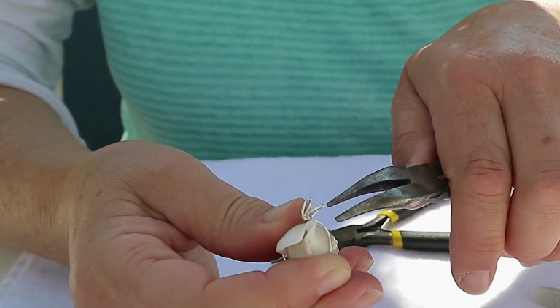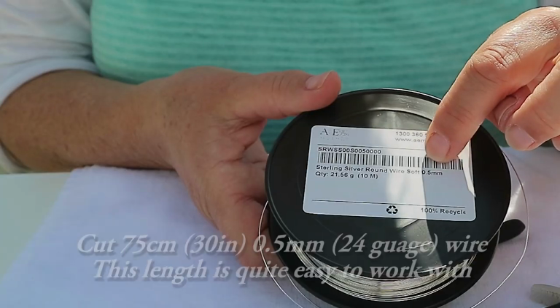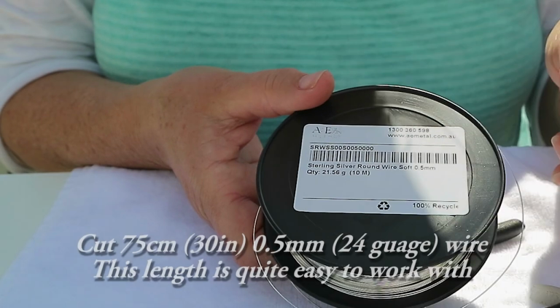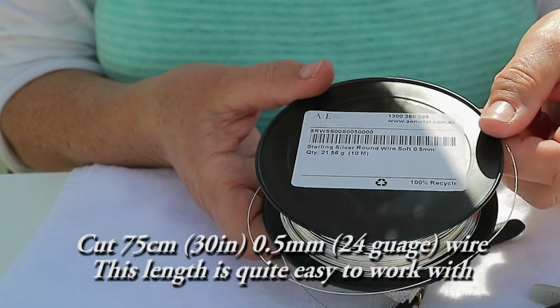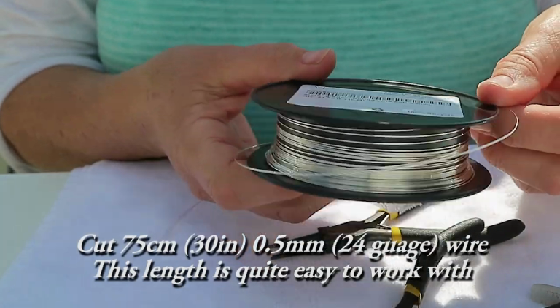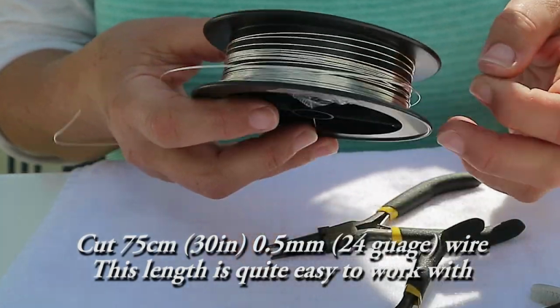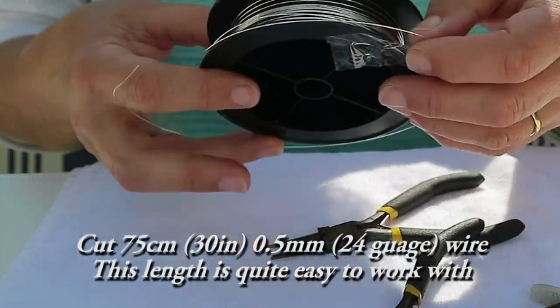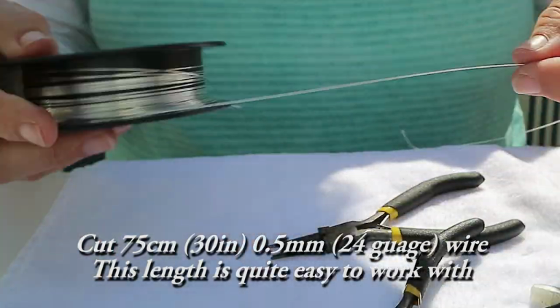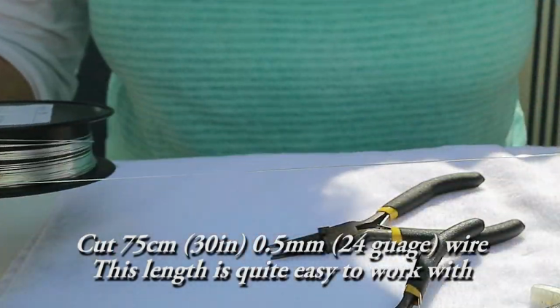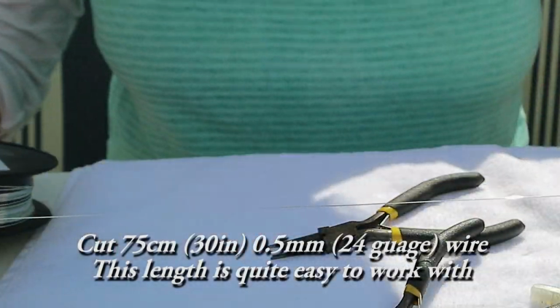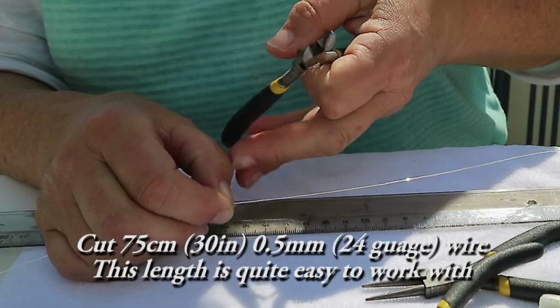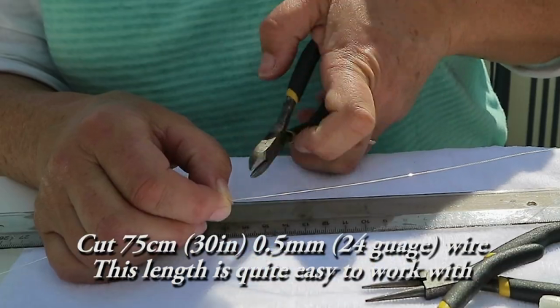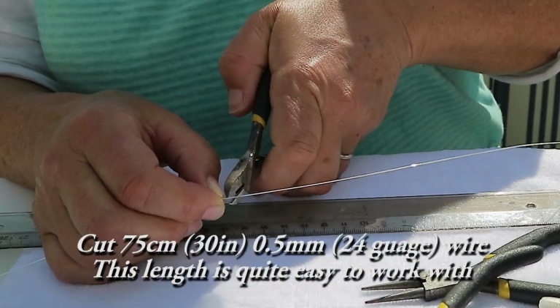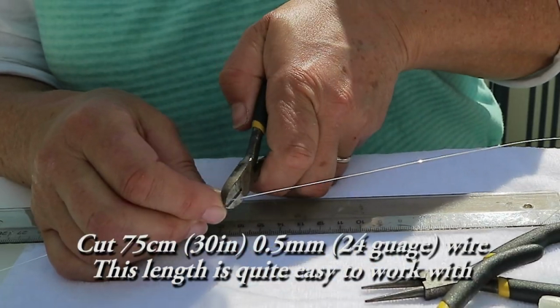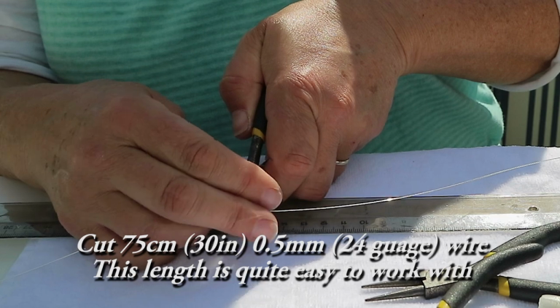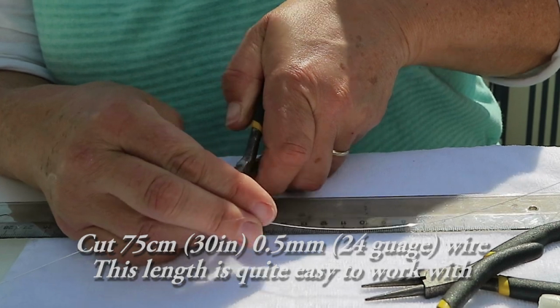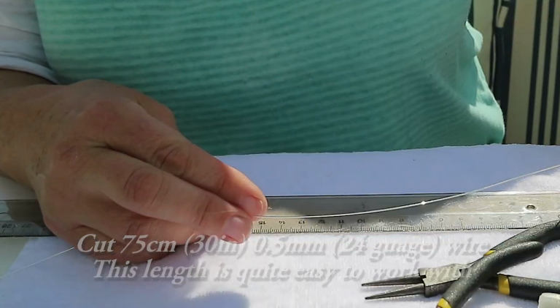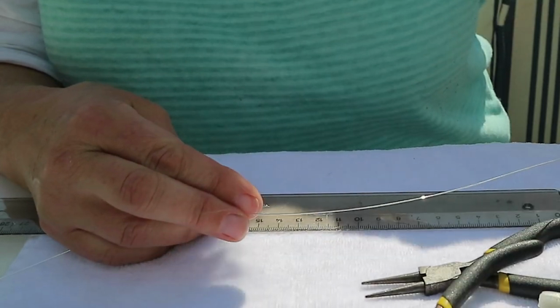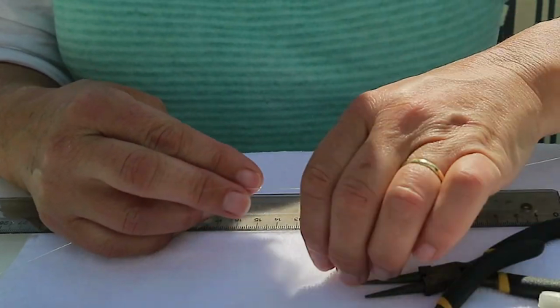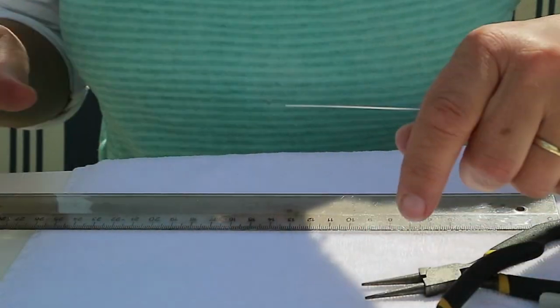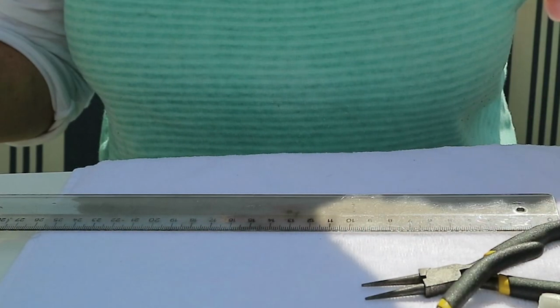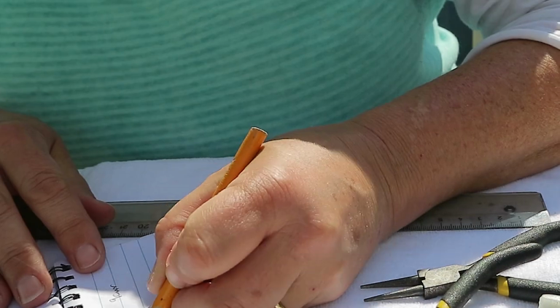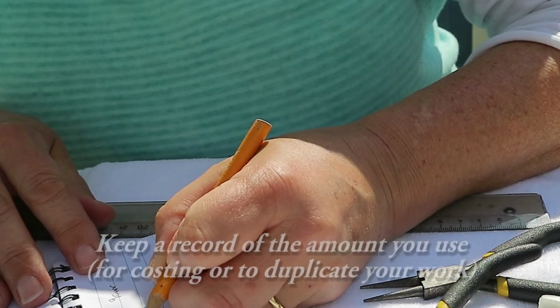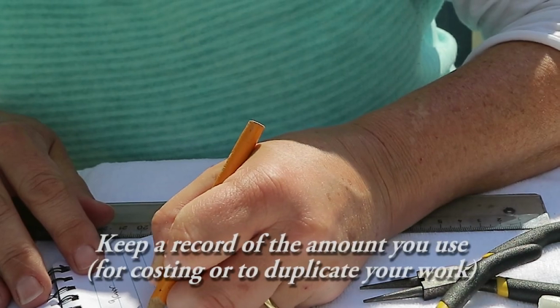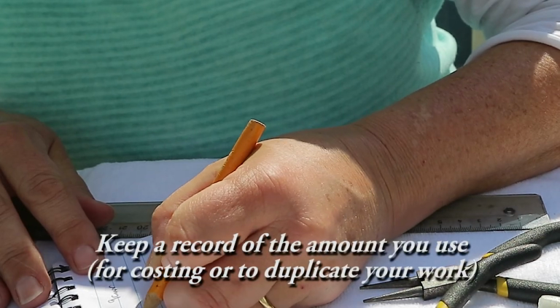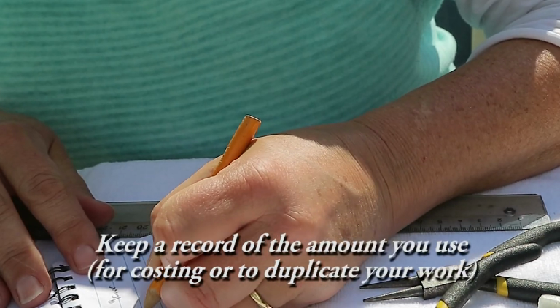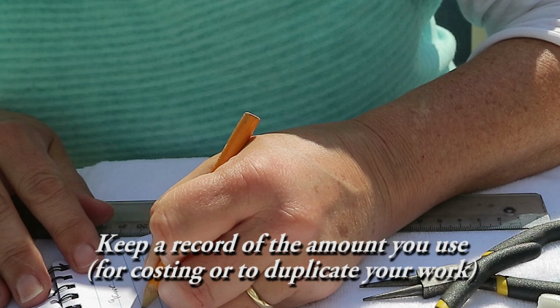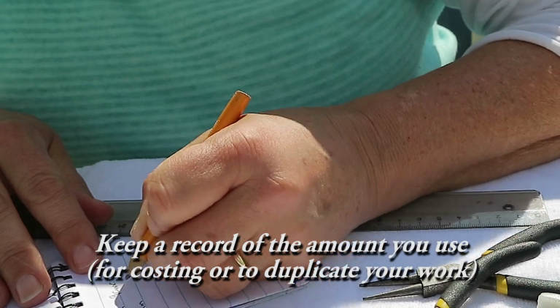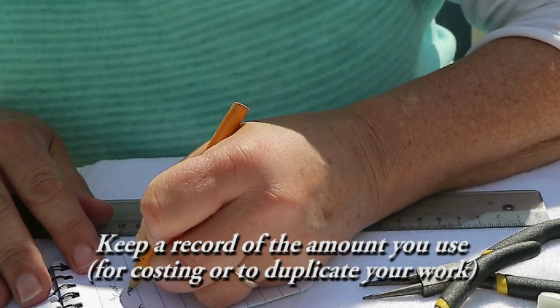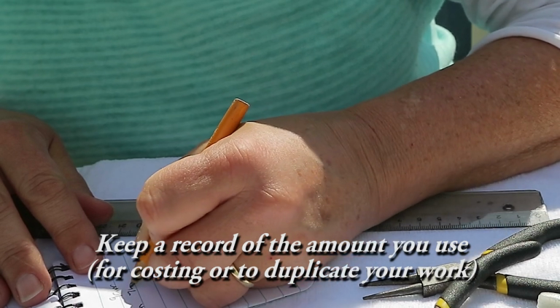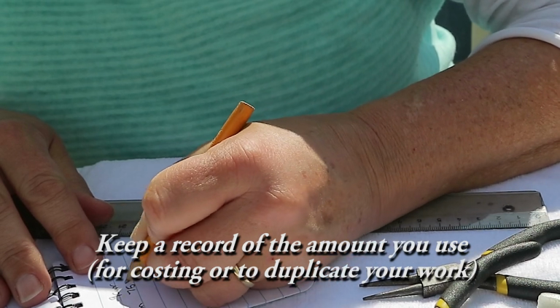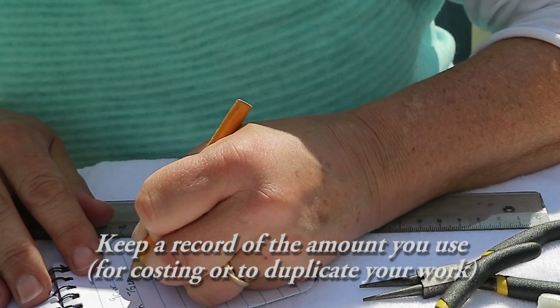Cut 75cm of the 0.5mm wire. This is quite an easy length to work with. If you want to duplicate your work or for costing, keep a record of the amount of wire that you use.